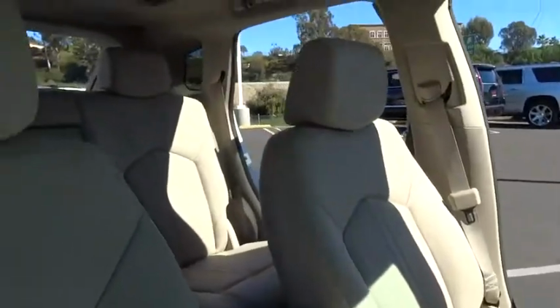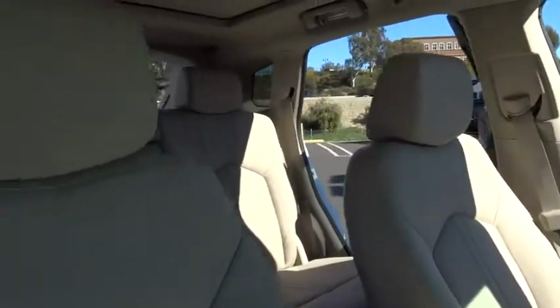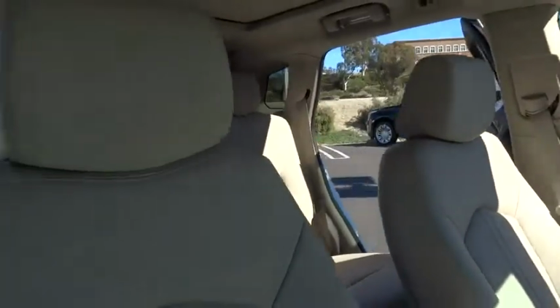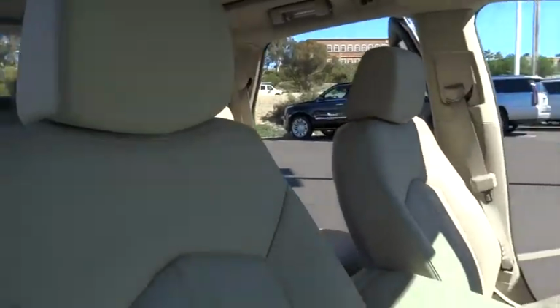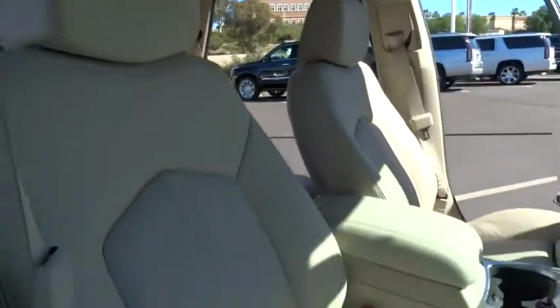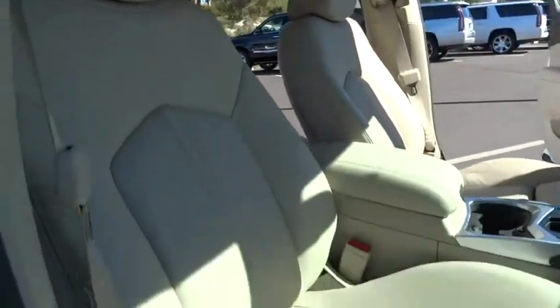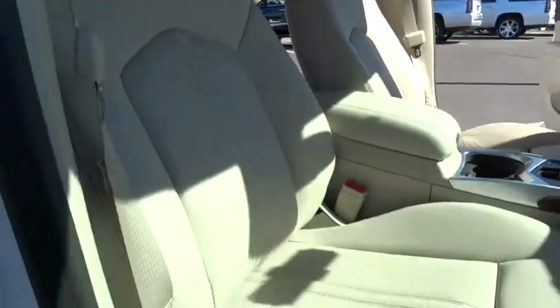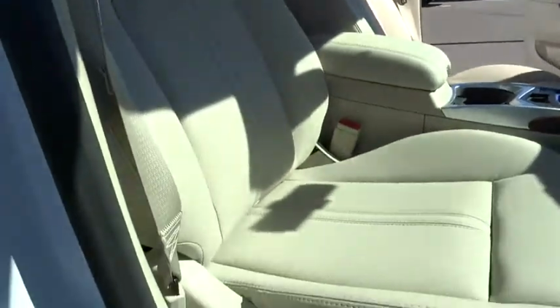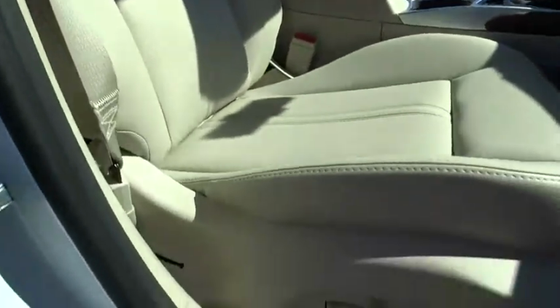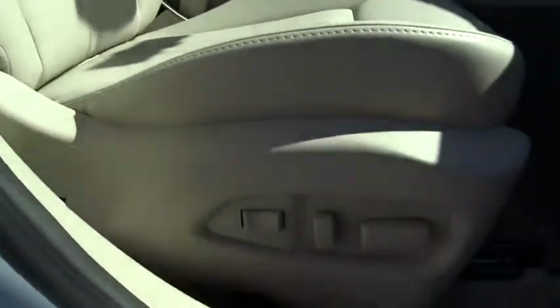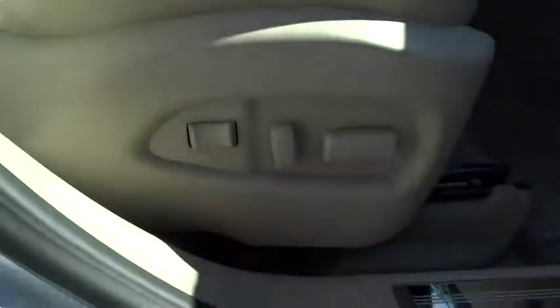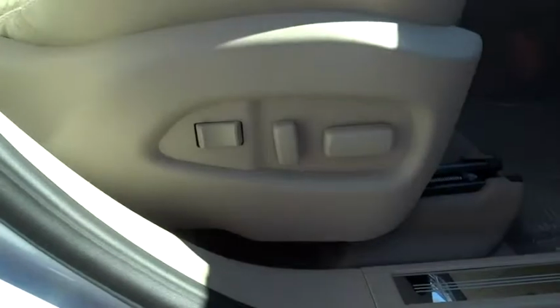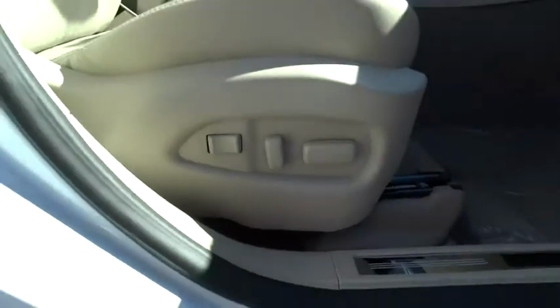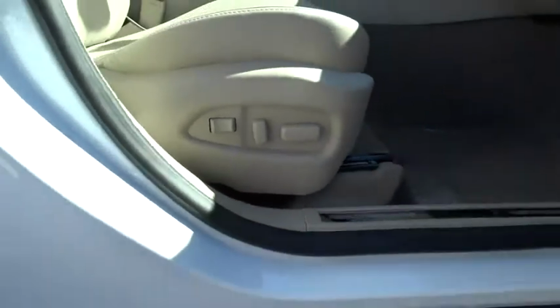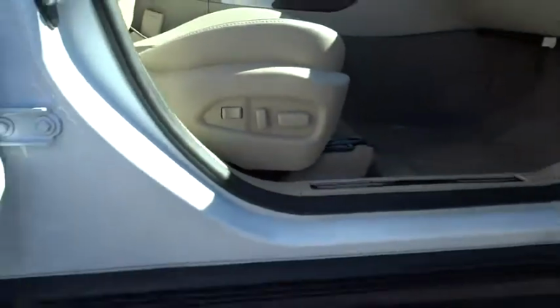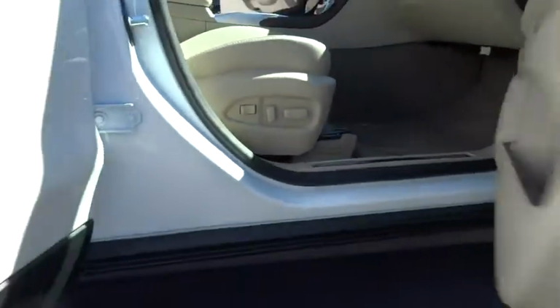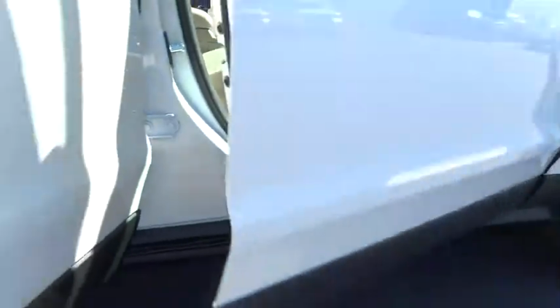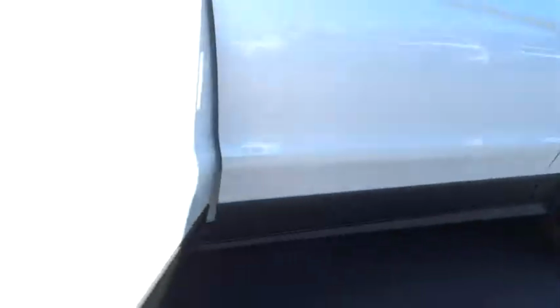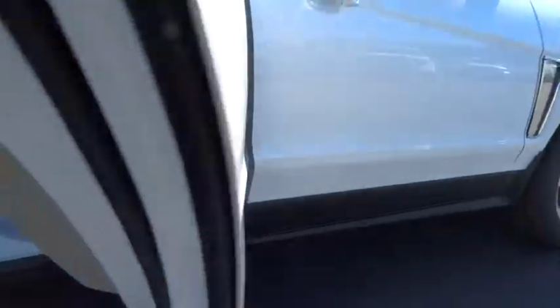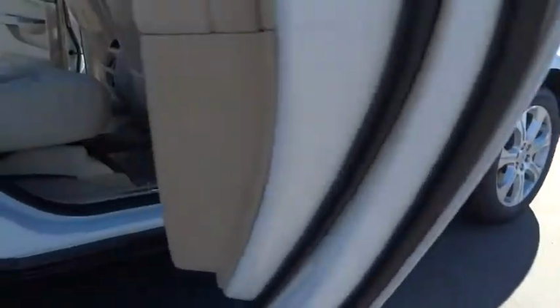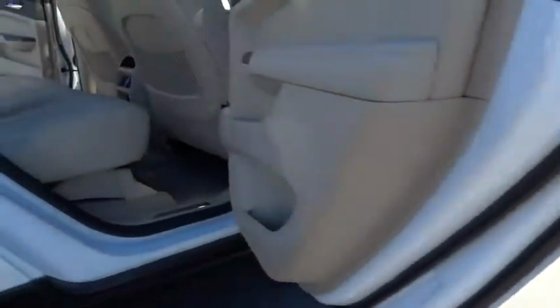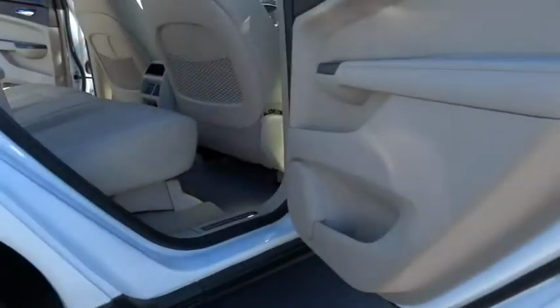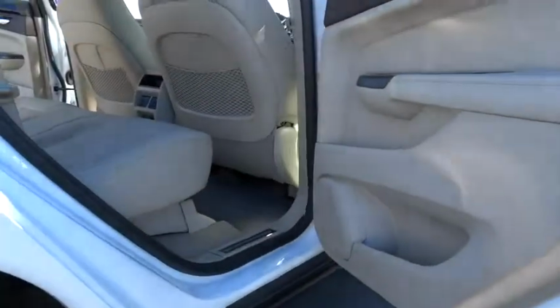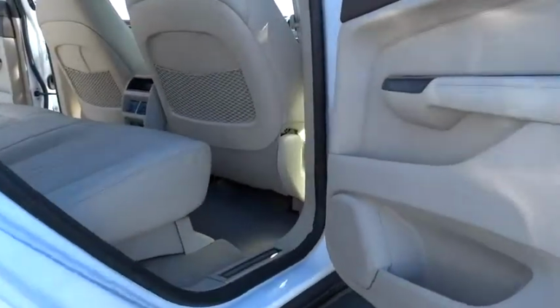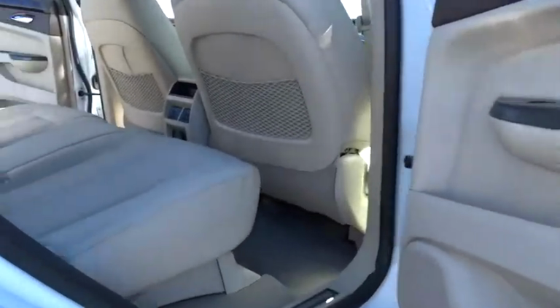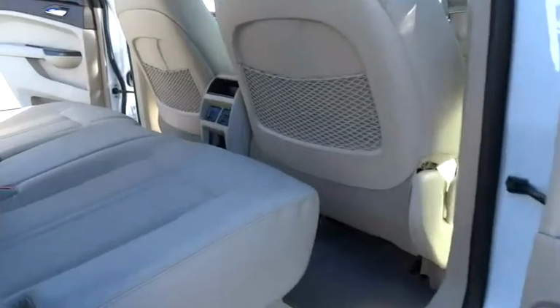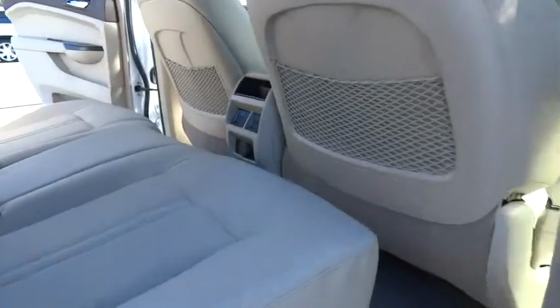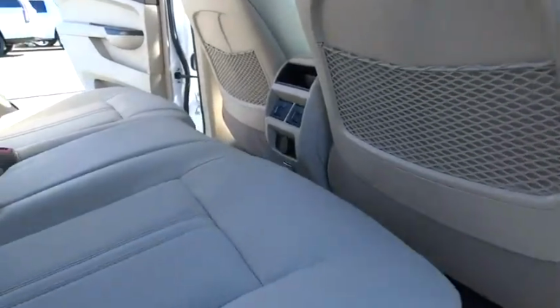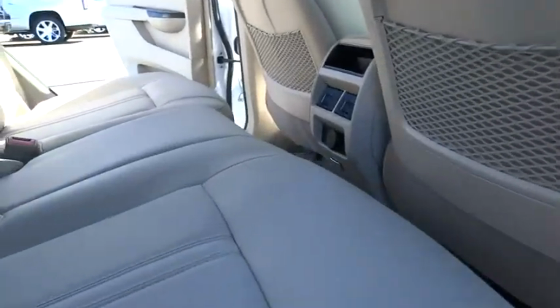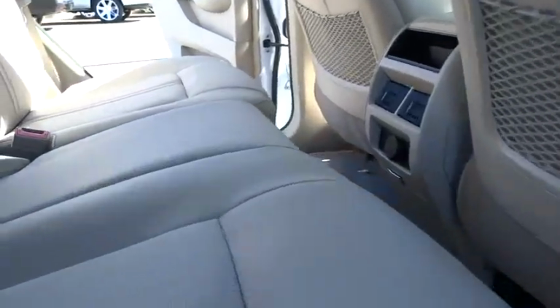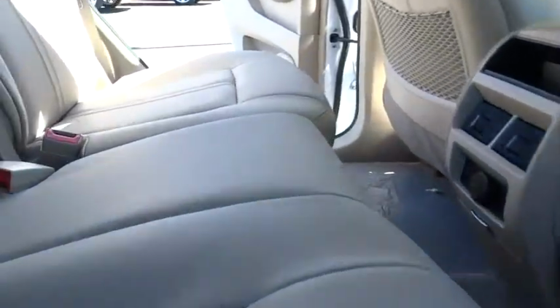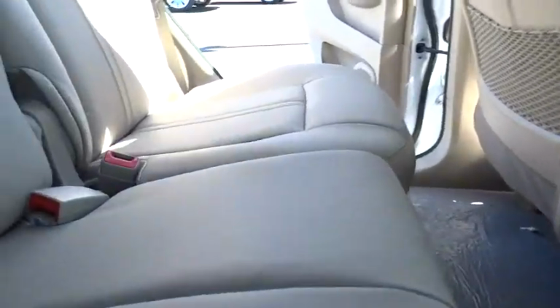Power passenger seat, back-up camera, stability control, steering wheel audio control, keyless entry, navigation system, remote engine start, traction control, anti-lock braking system.